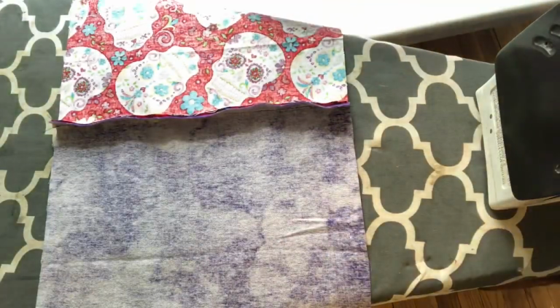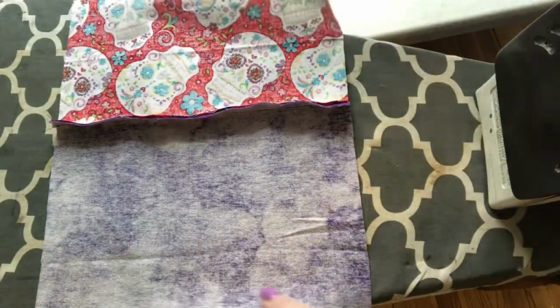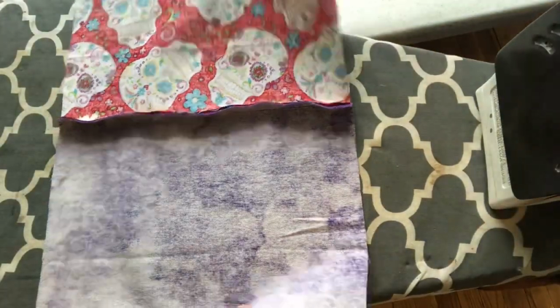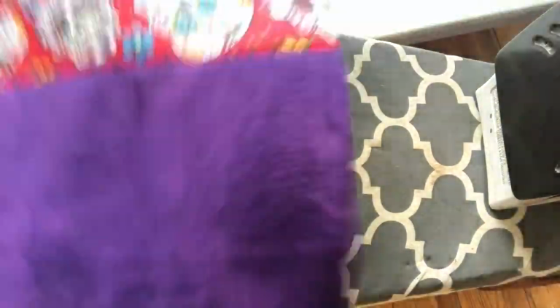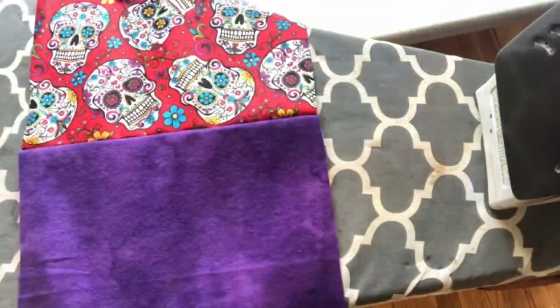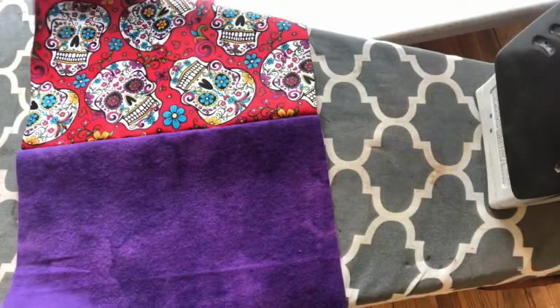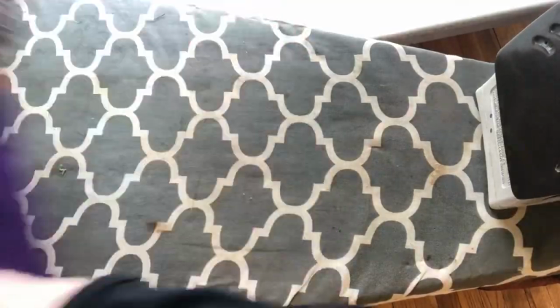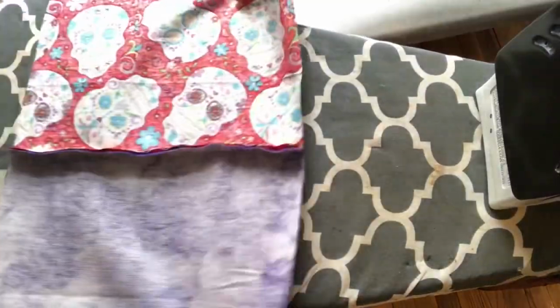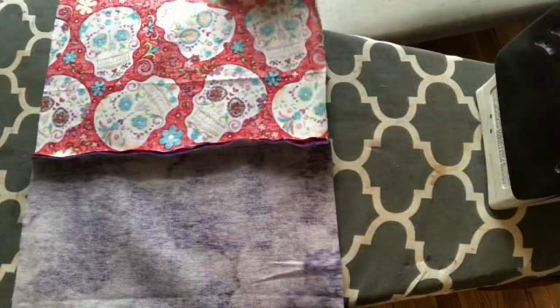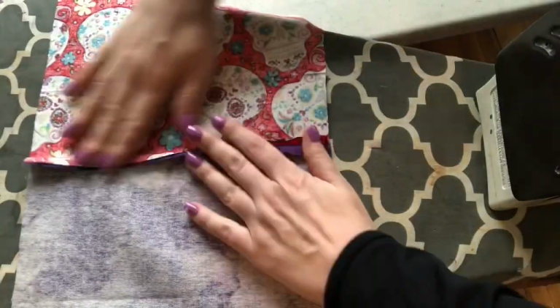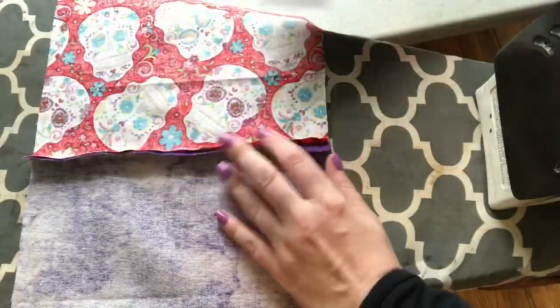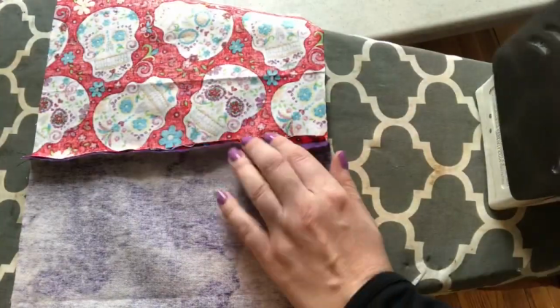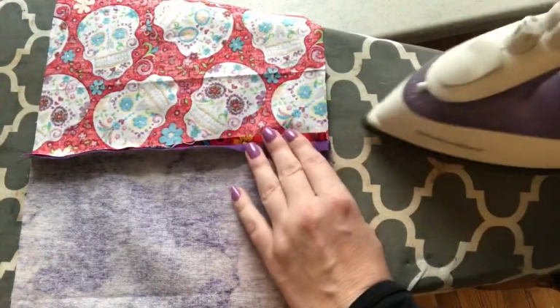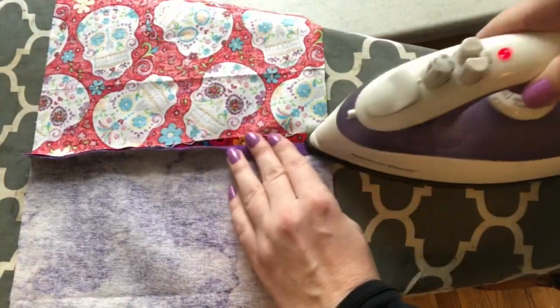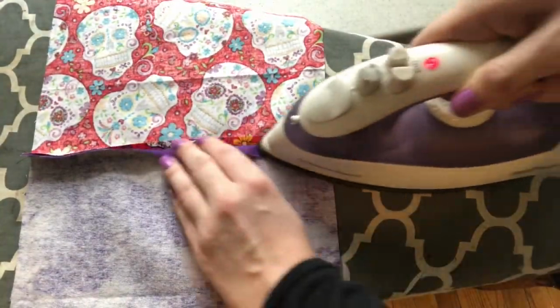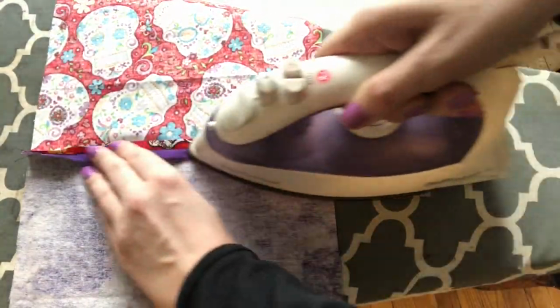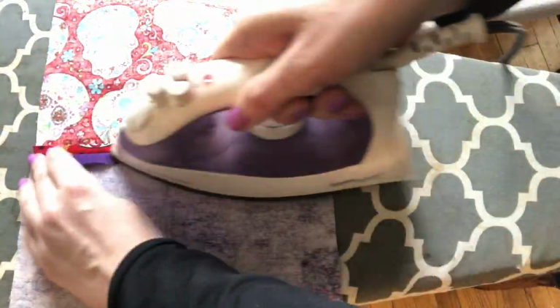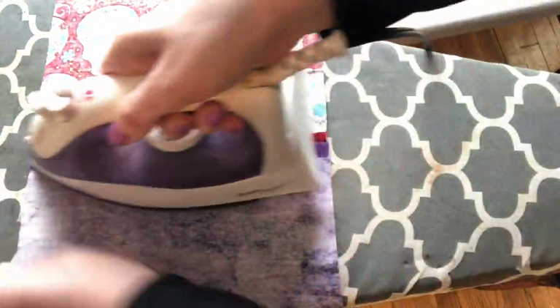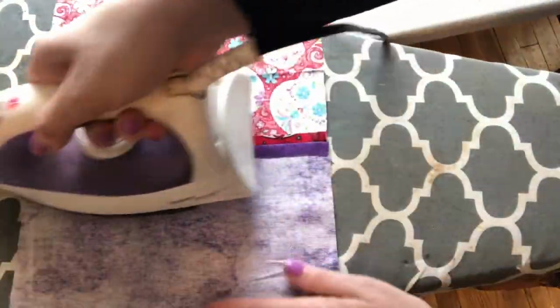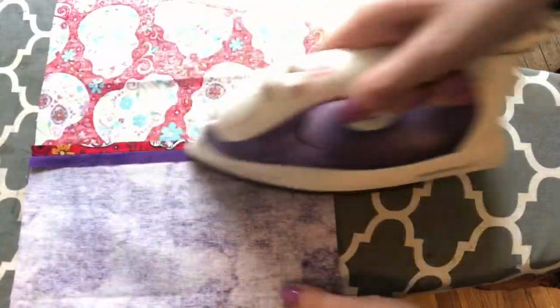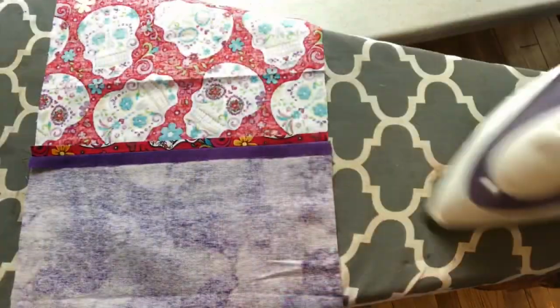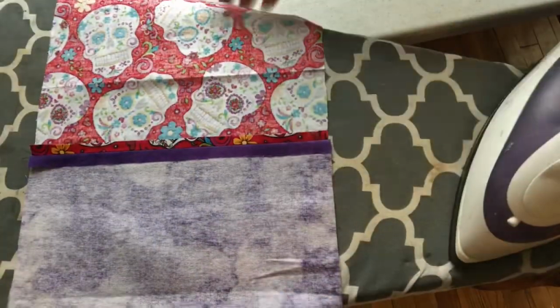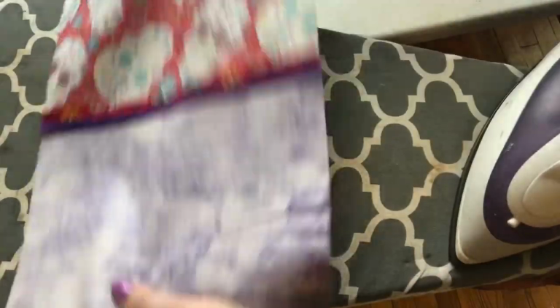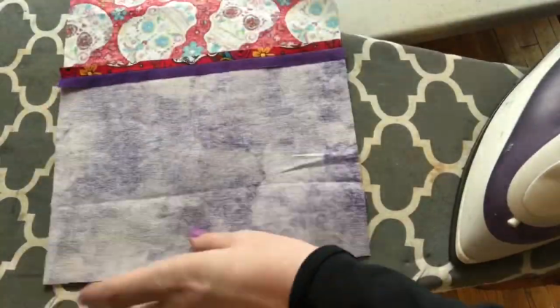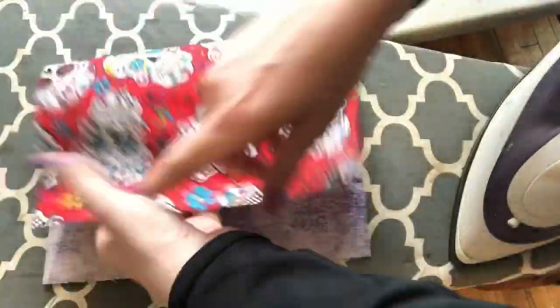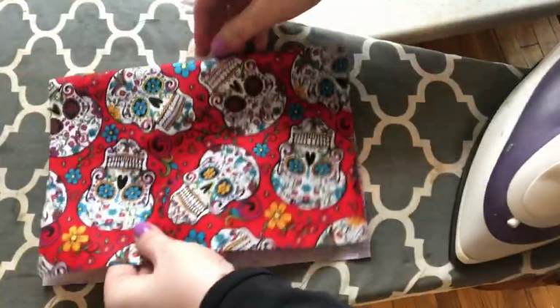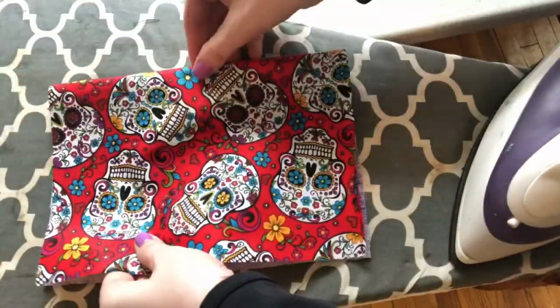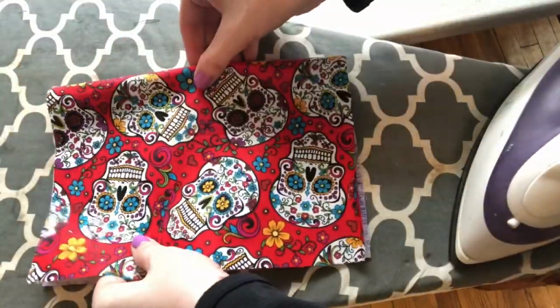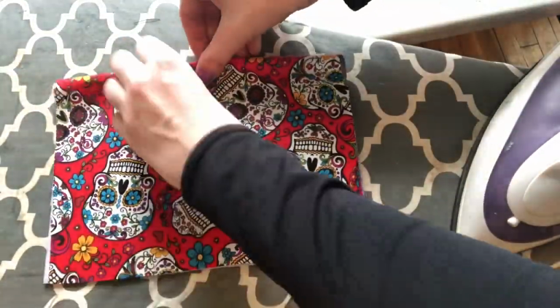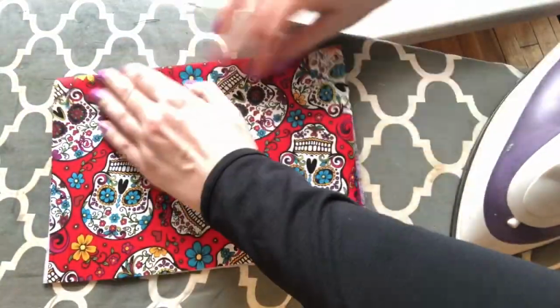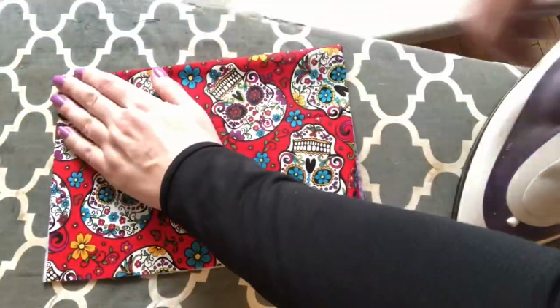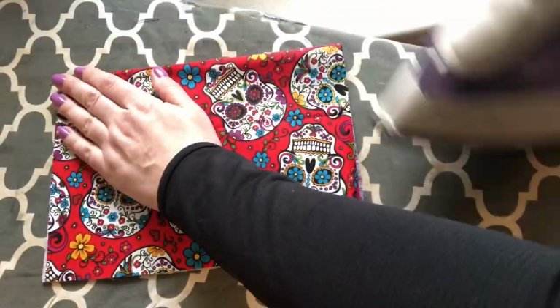Once you've got the two sides sewn together down one side, take it over to your ironing board and press the seam open. Then fold the two pieces together and press the seam flat and closed.